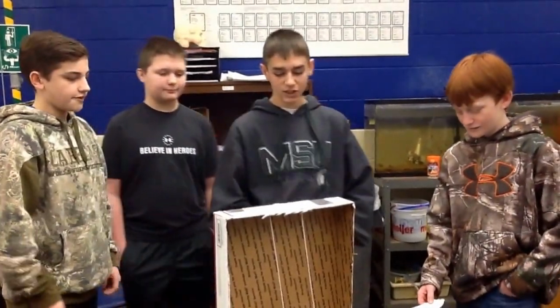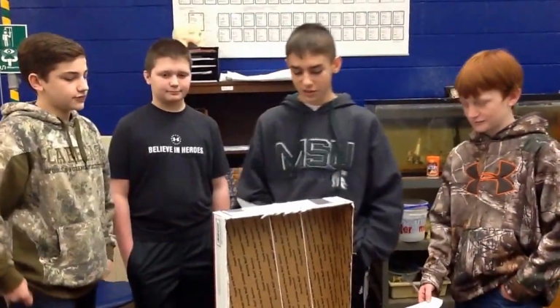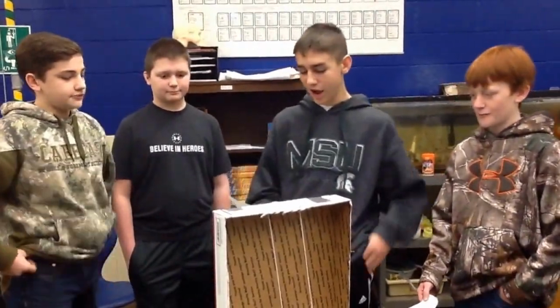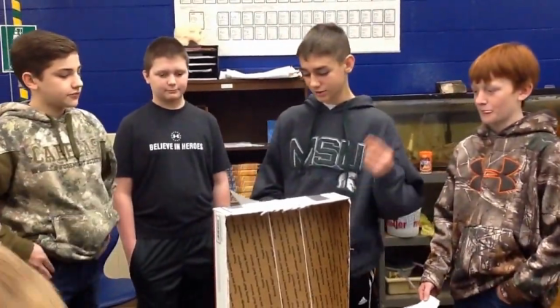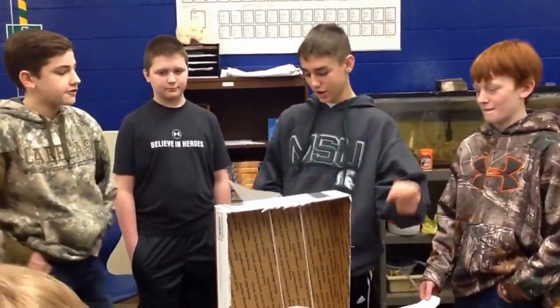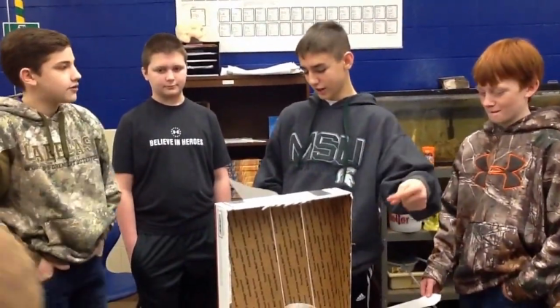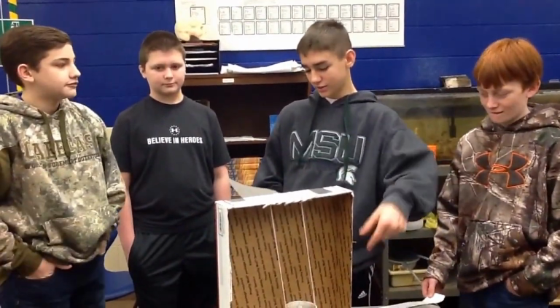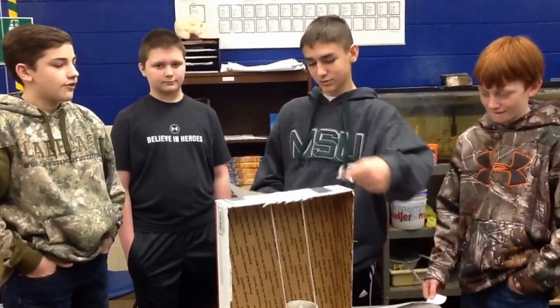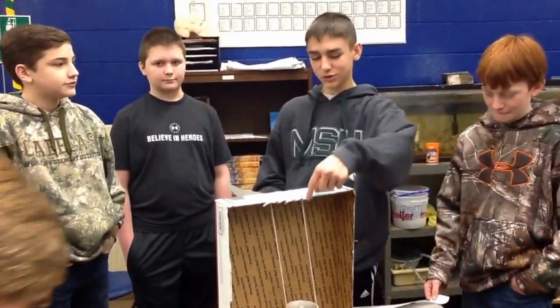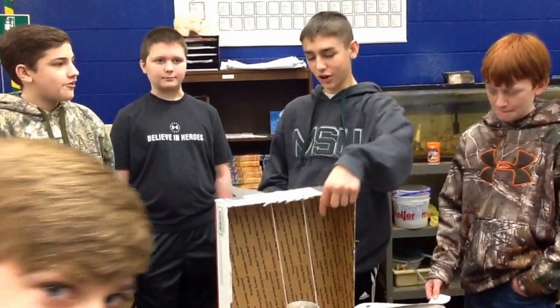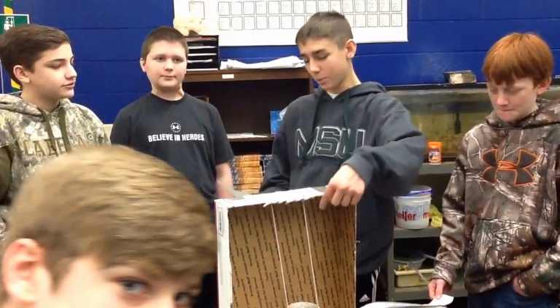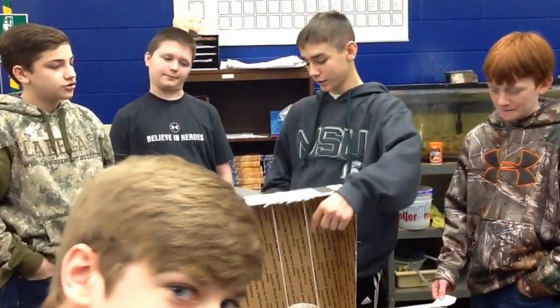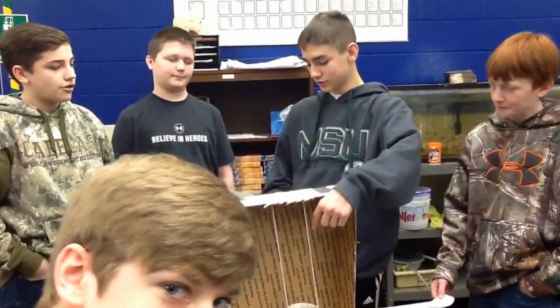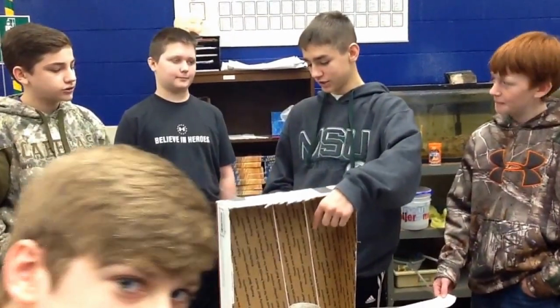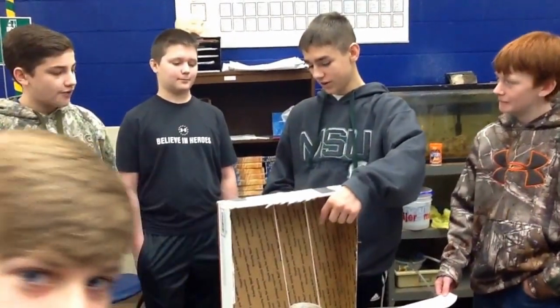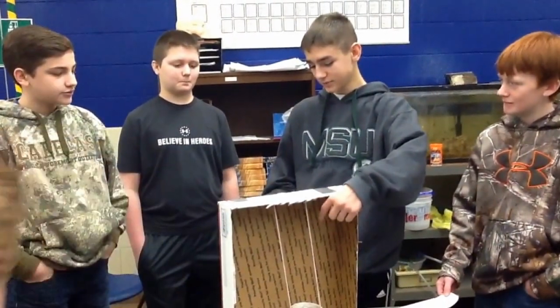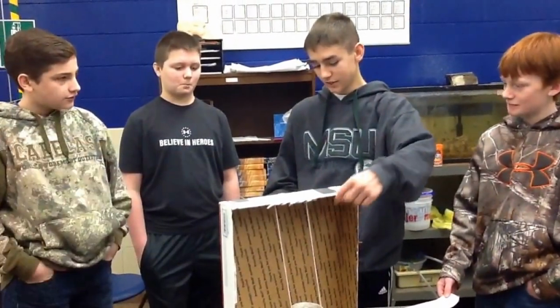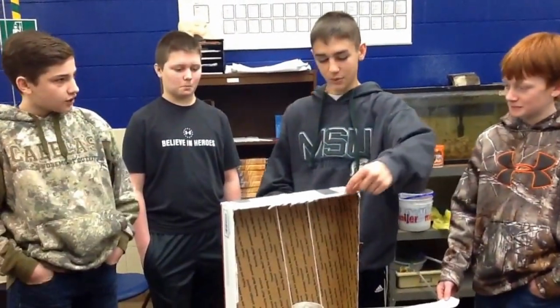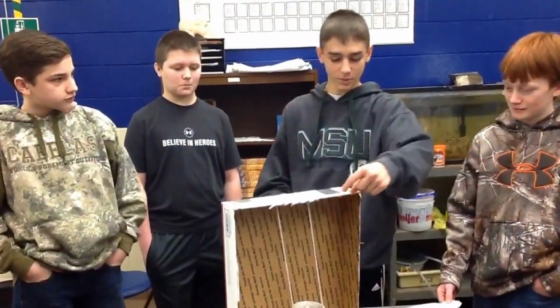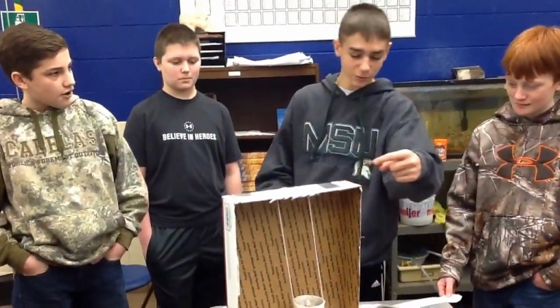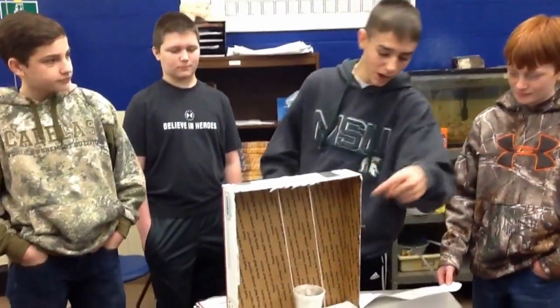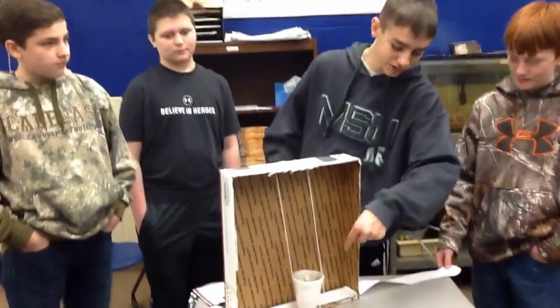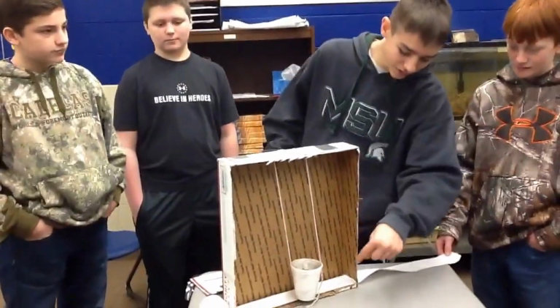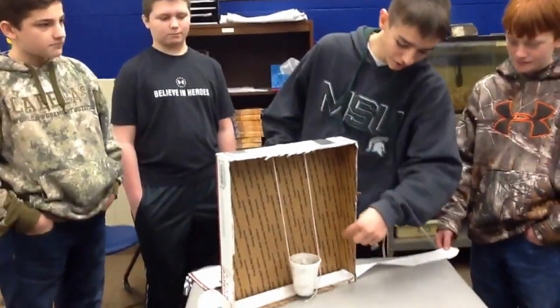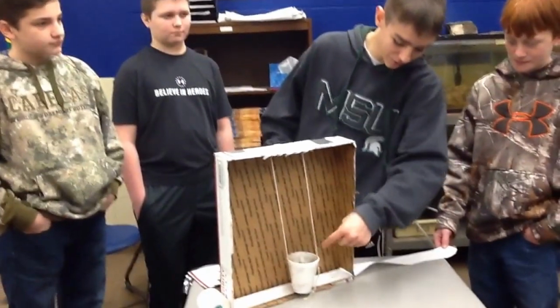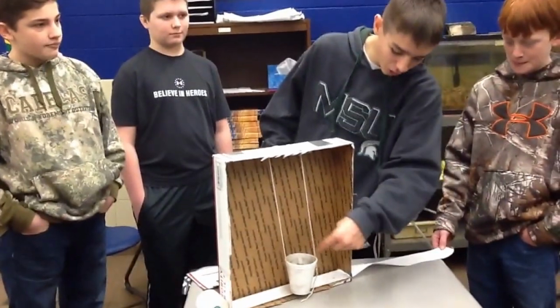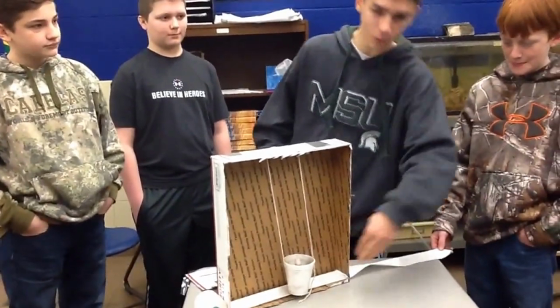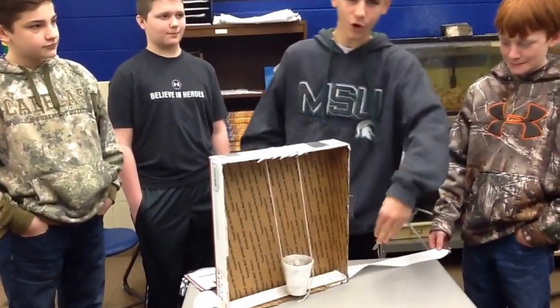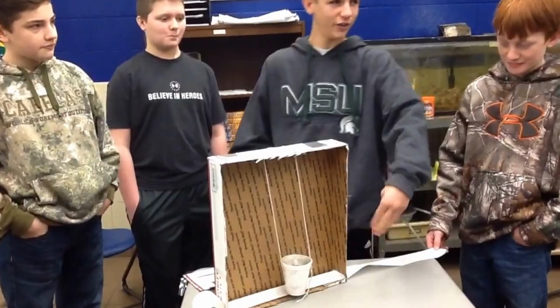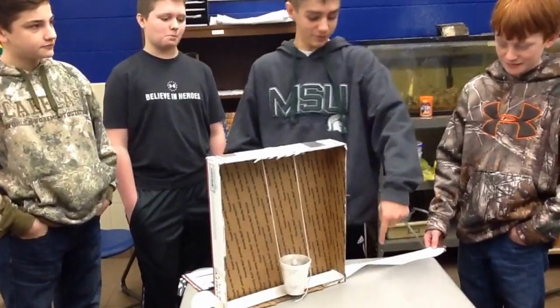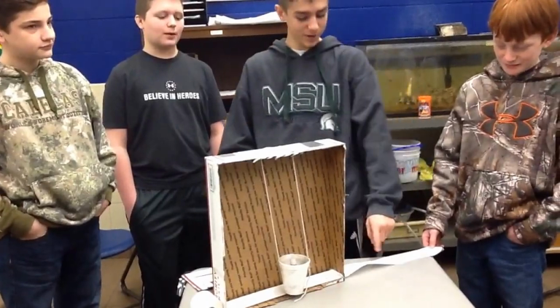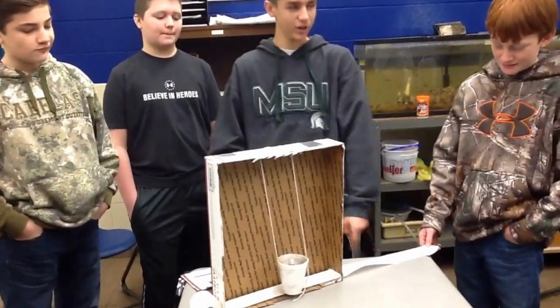In the box there's a cup hanging from a string. And then when the basketball bounces, the marker will draw on the paper here.